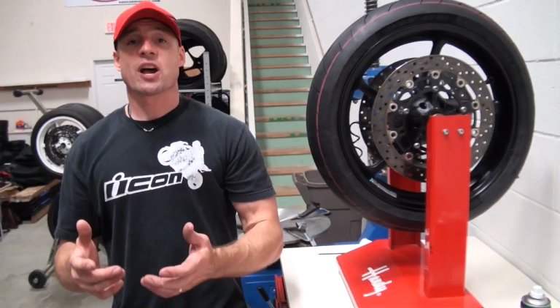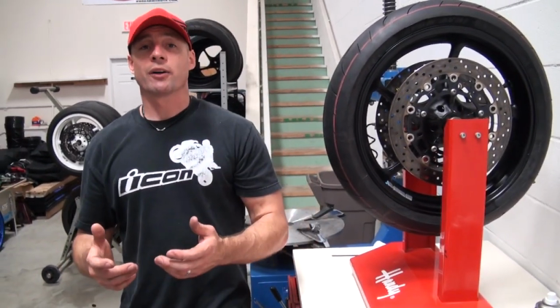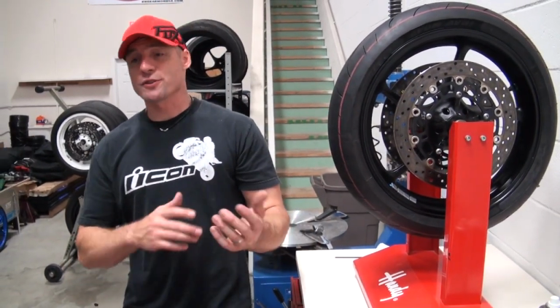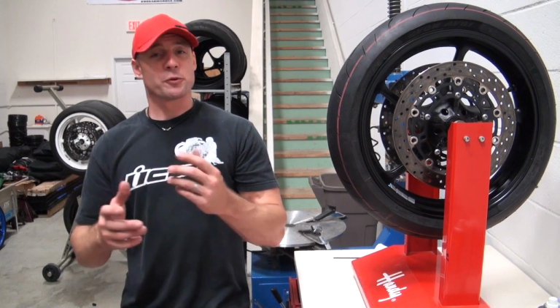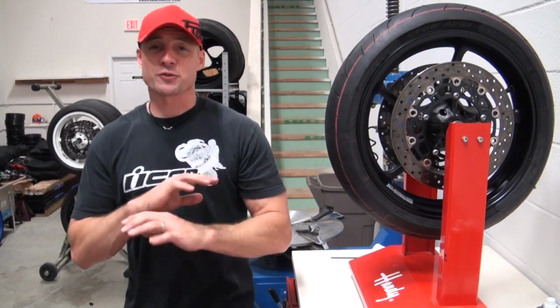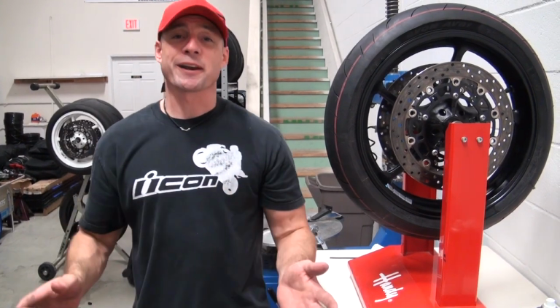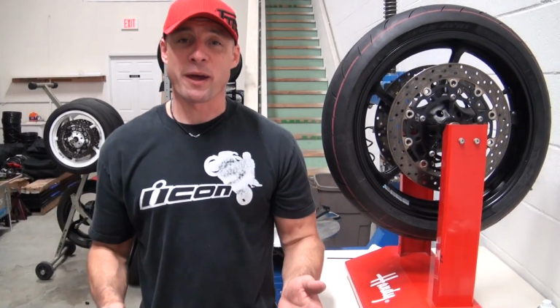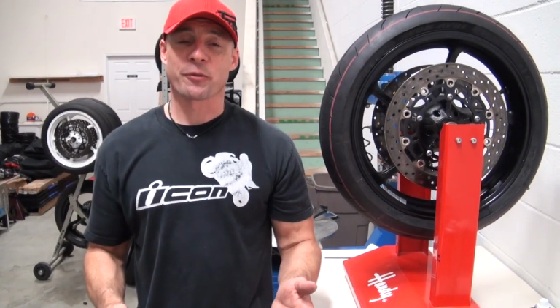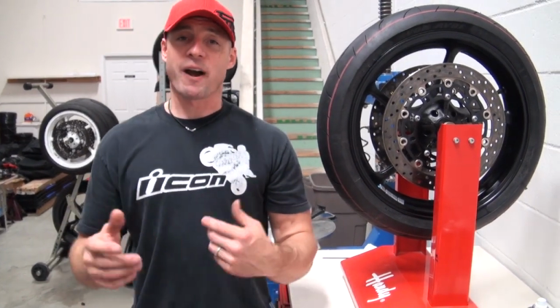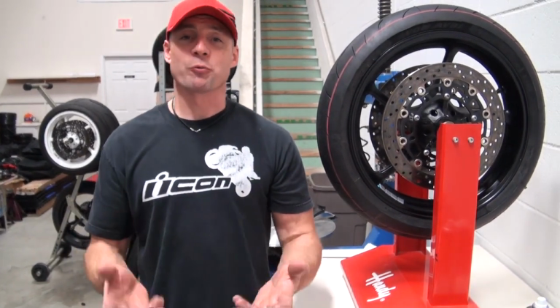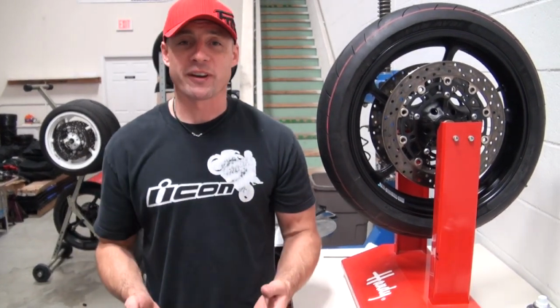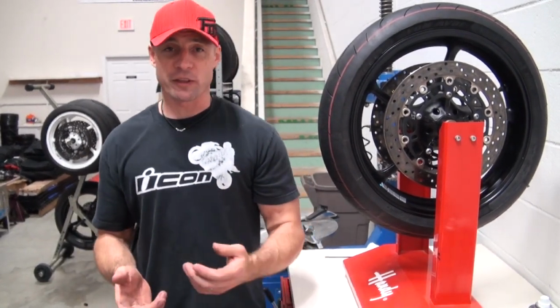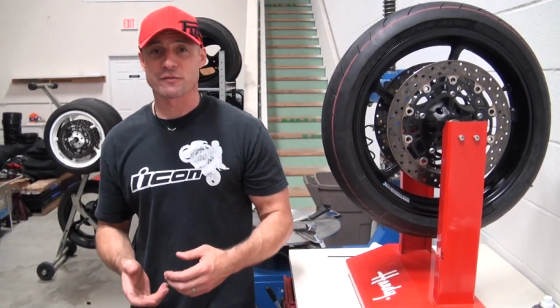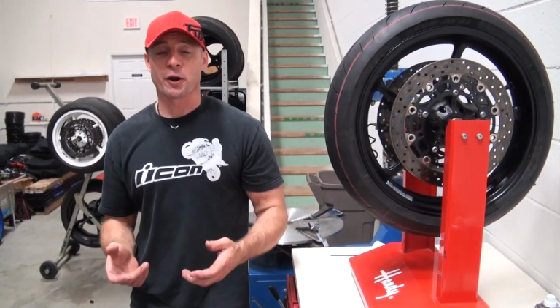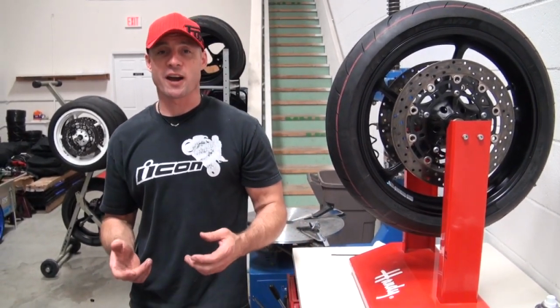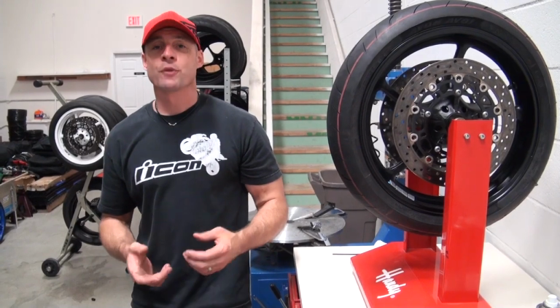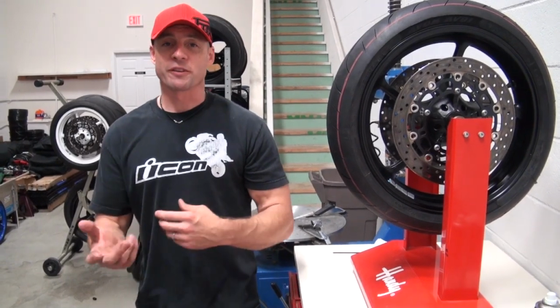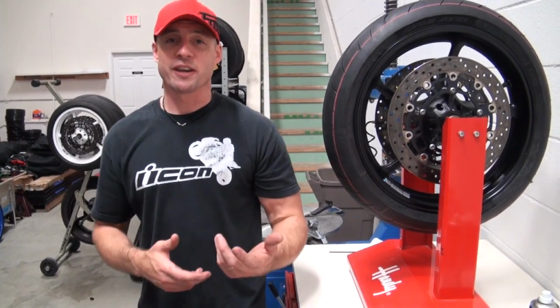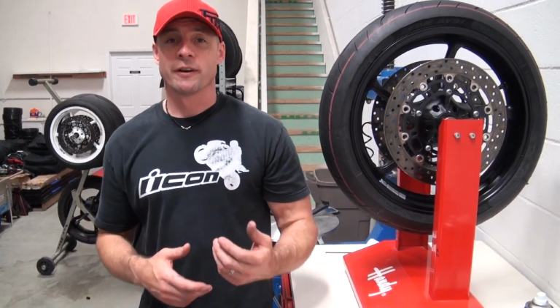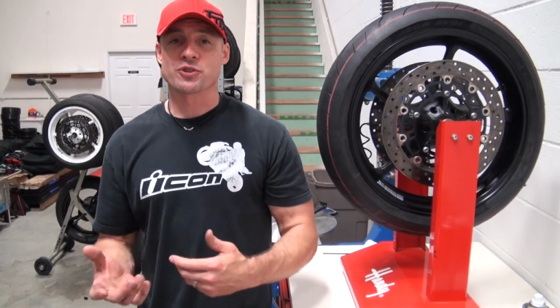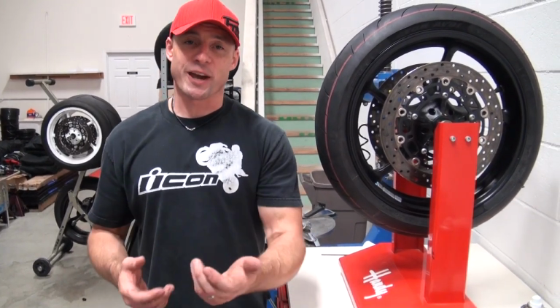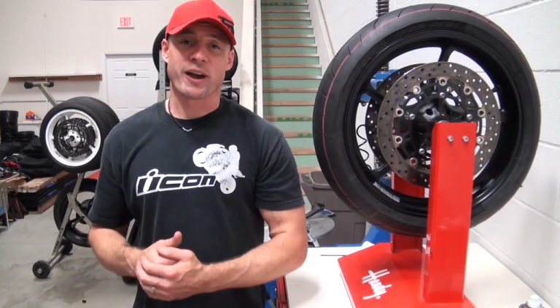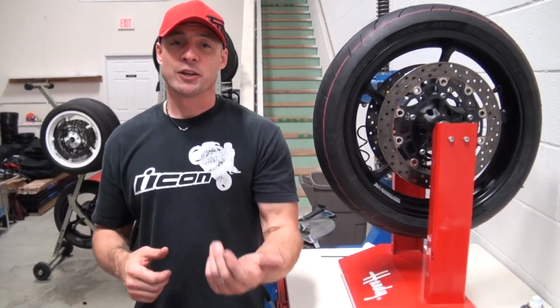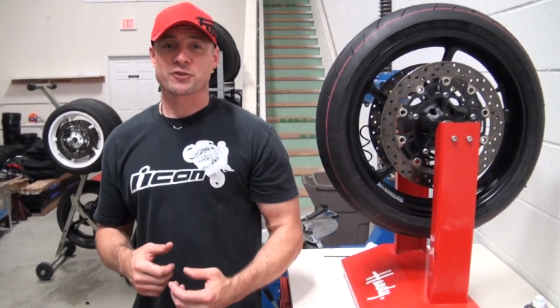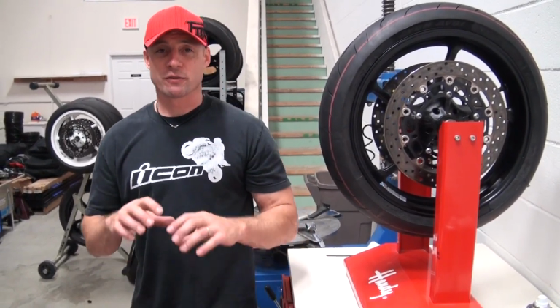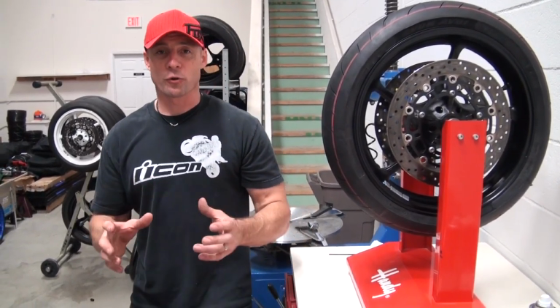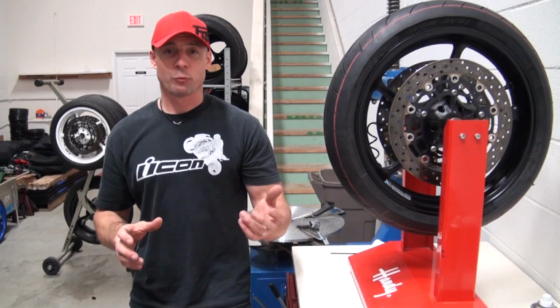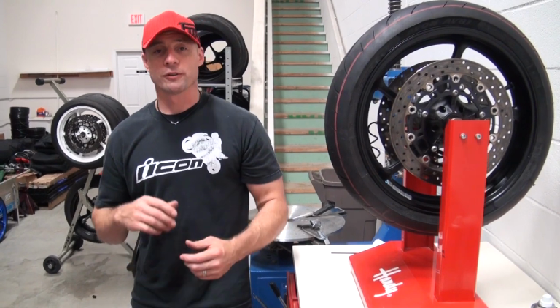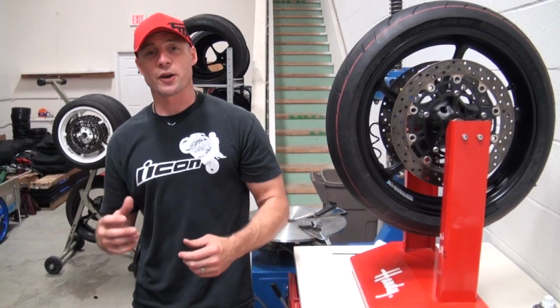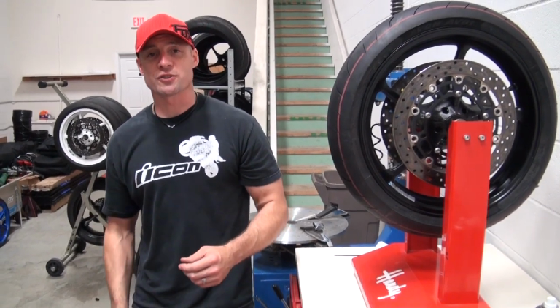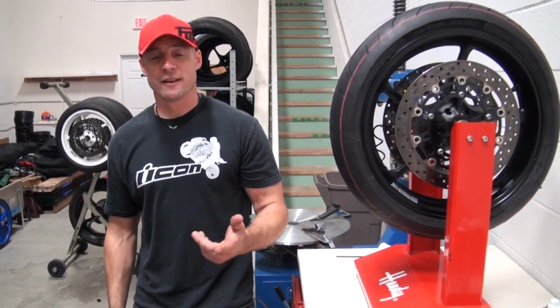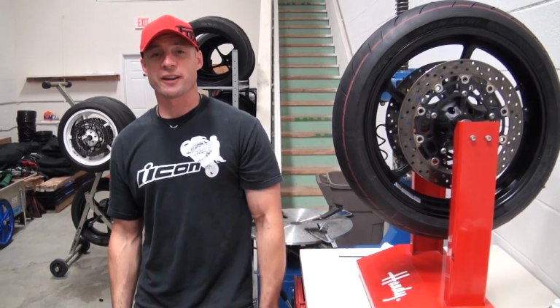That's how we balance ours. There are a lot of different methods out there, and we've found this to be really effective over the years. I've done it a number of times. Hopefully this video helps you decide whether or not you want to service your own wheel and tire changes on your bike.